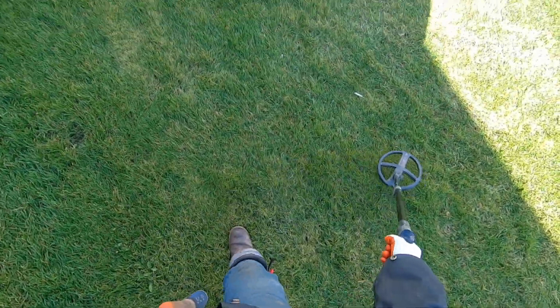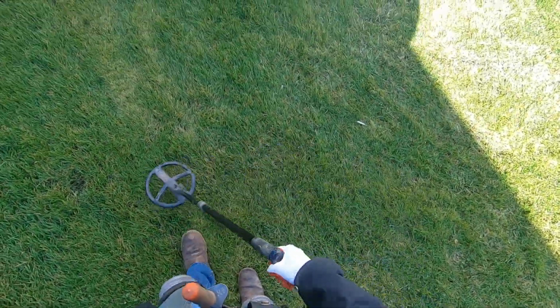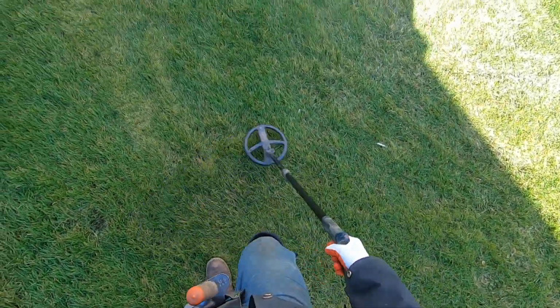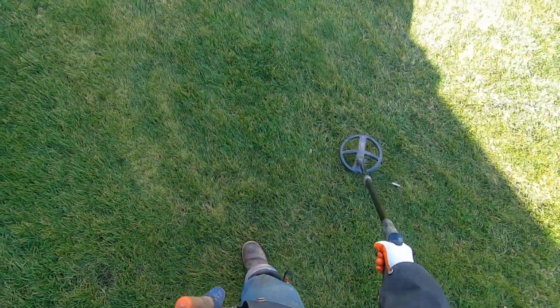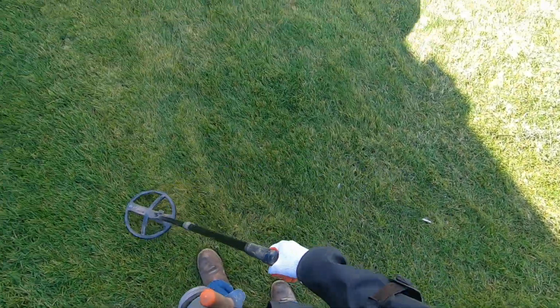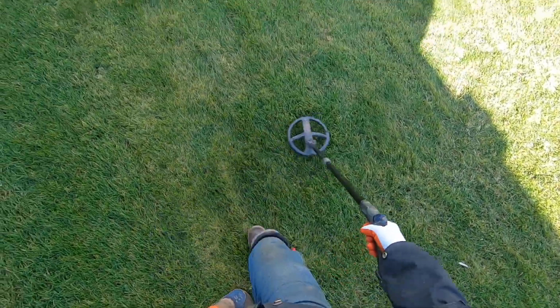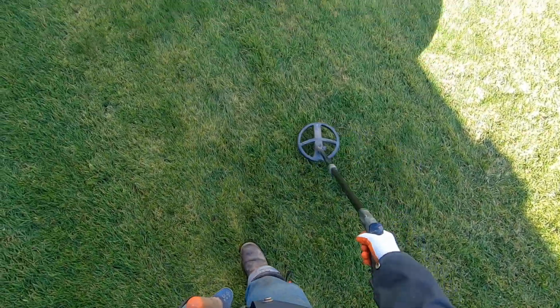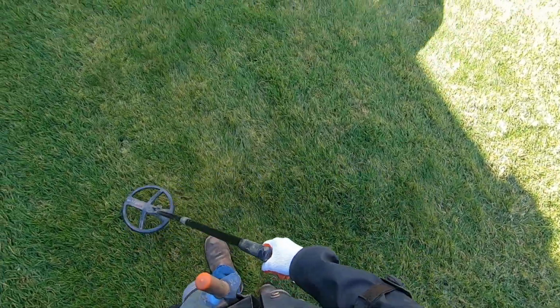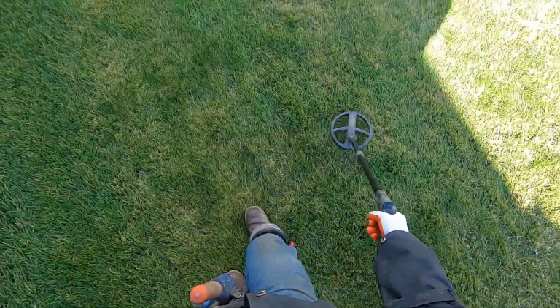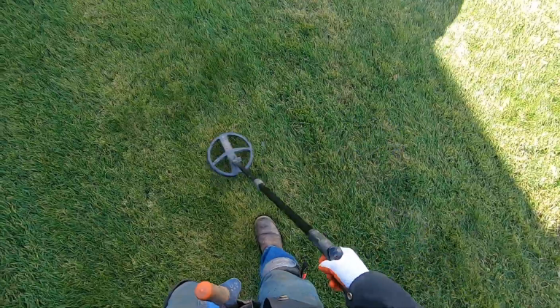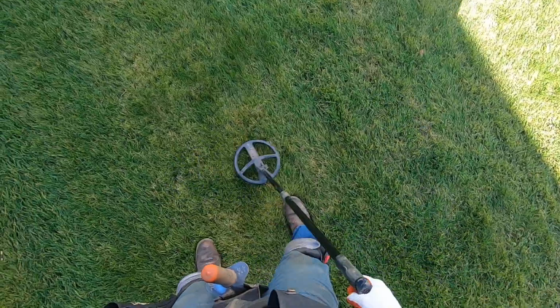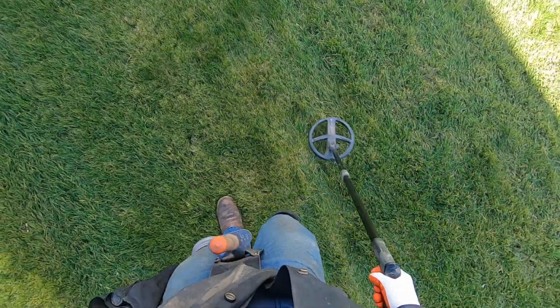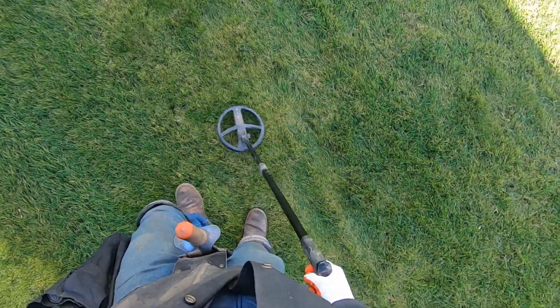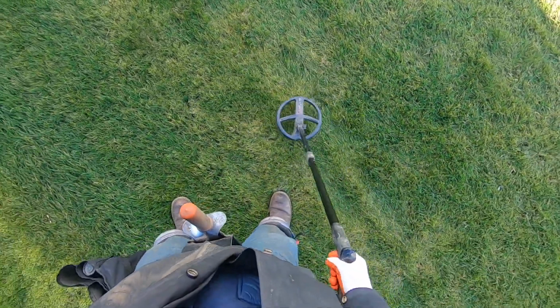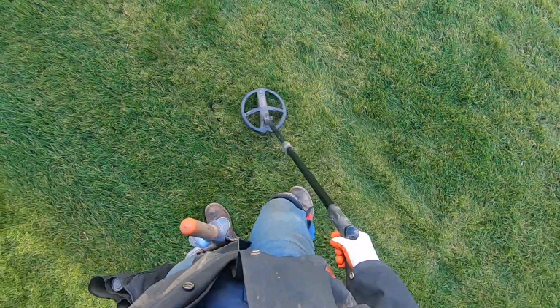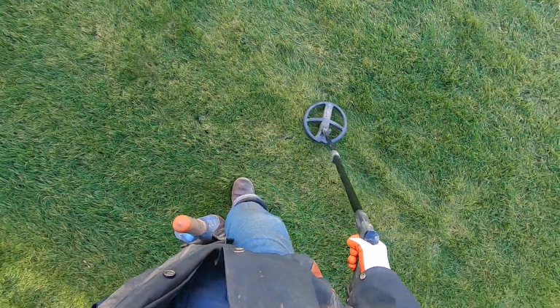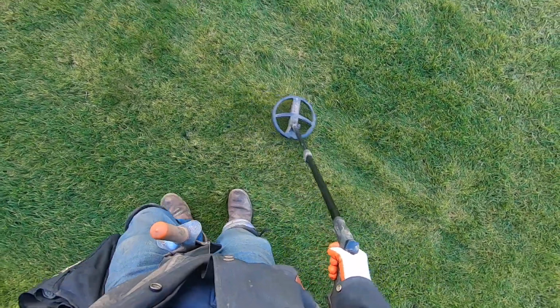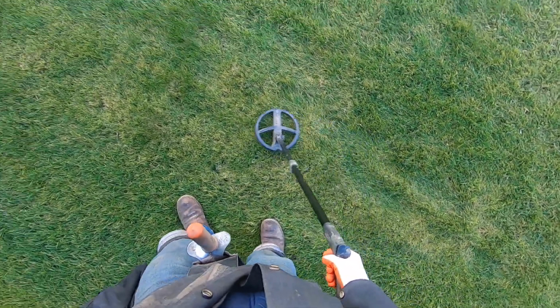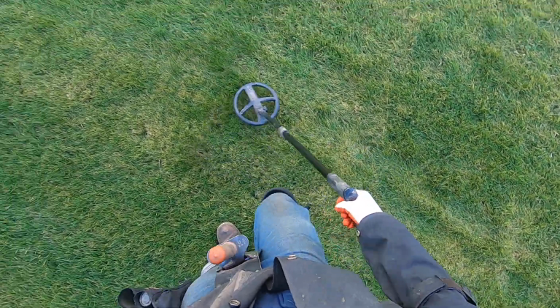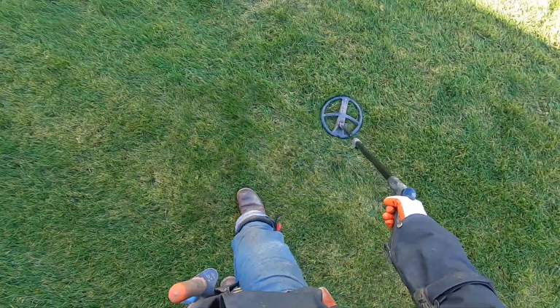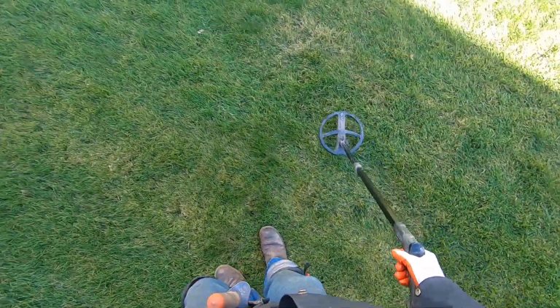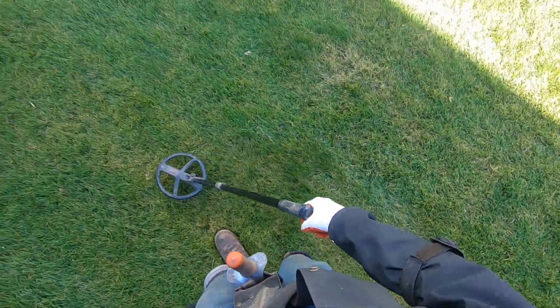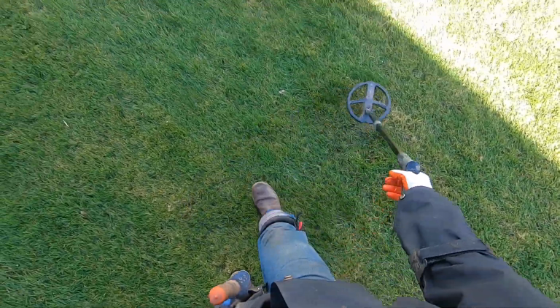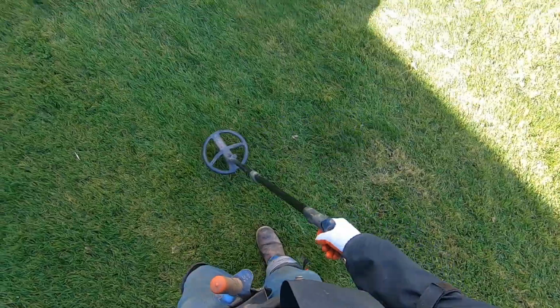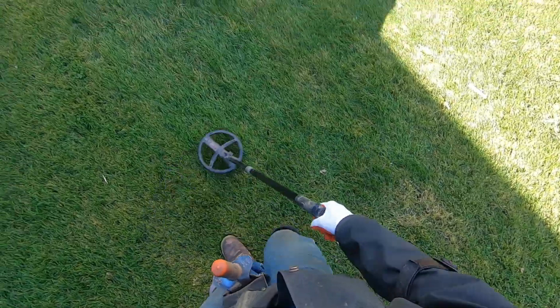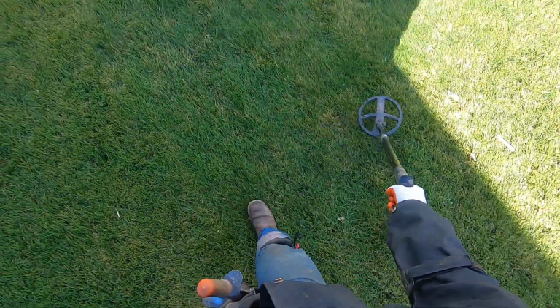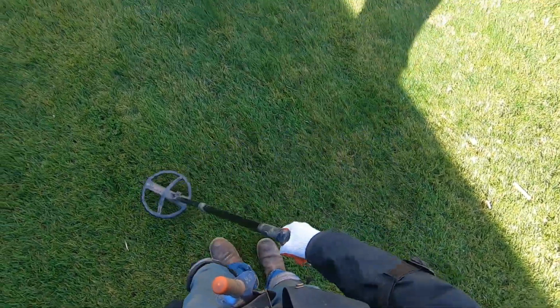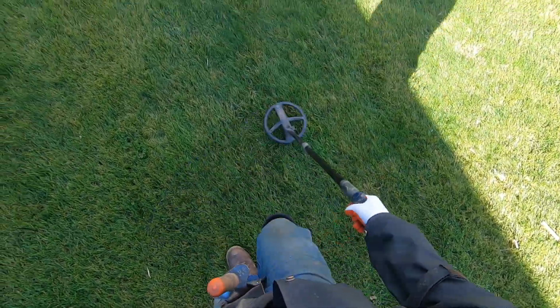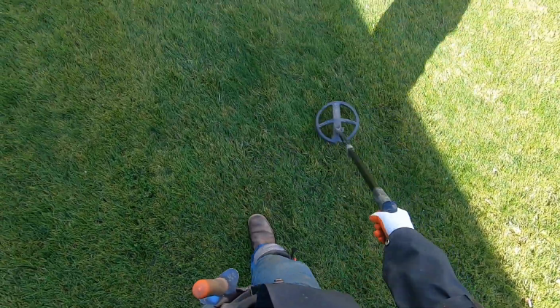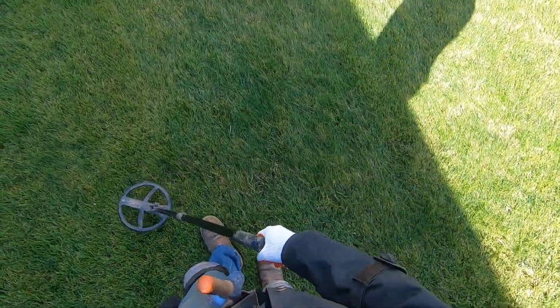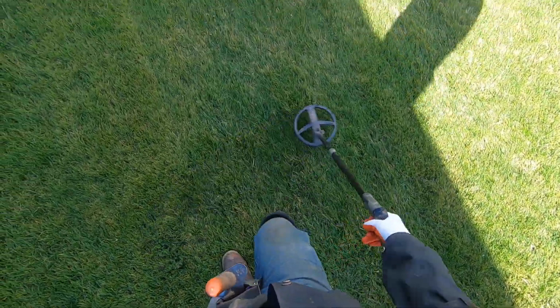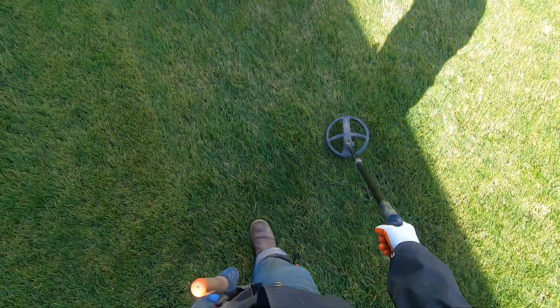It is really windy out there on the other side of the building — I cannot make videos over there. Running the park program with full tones discriminated at eight.